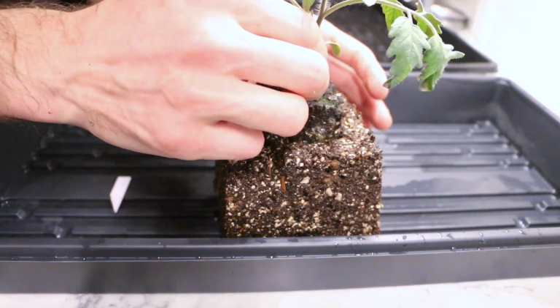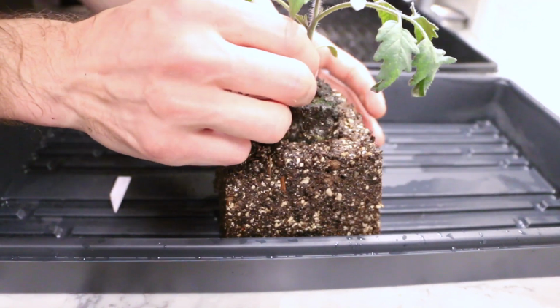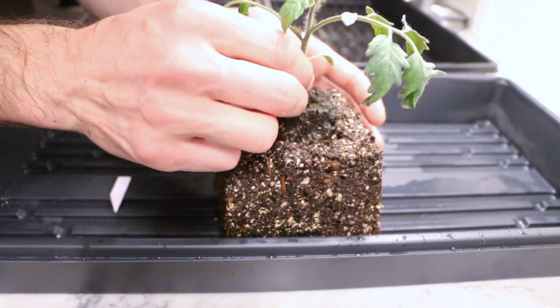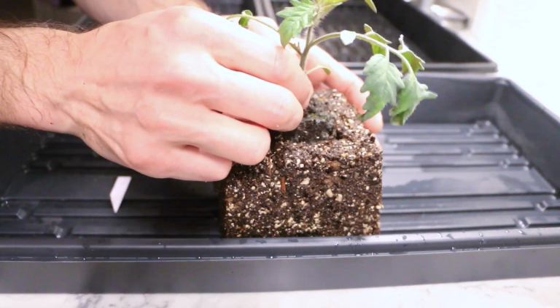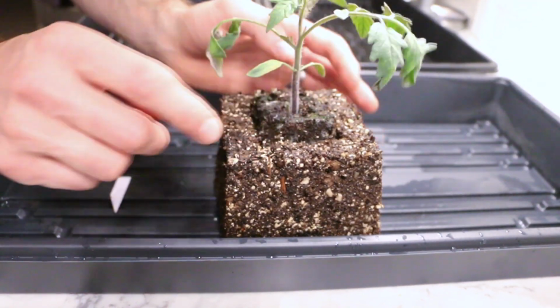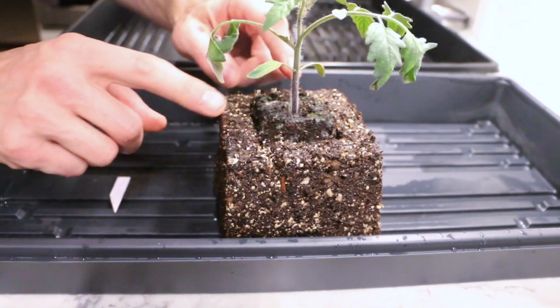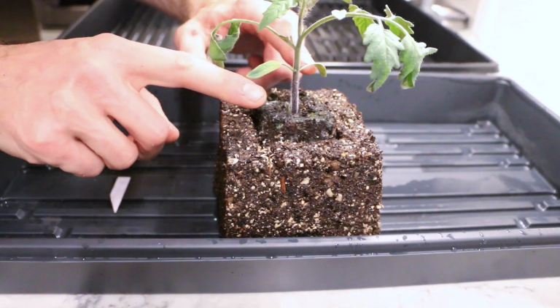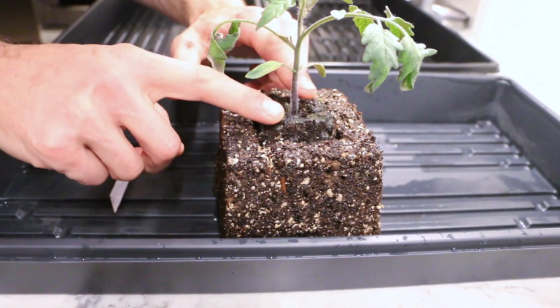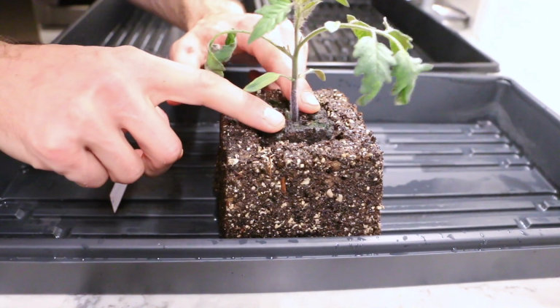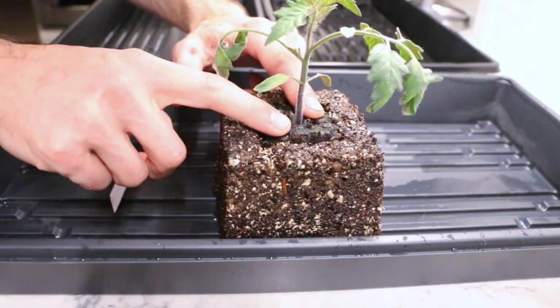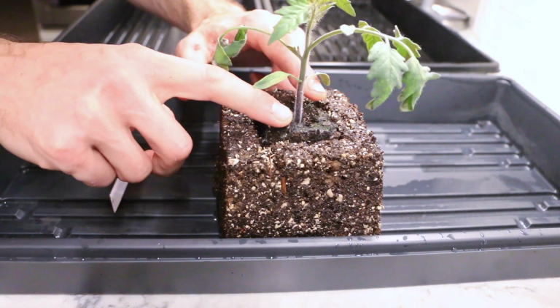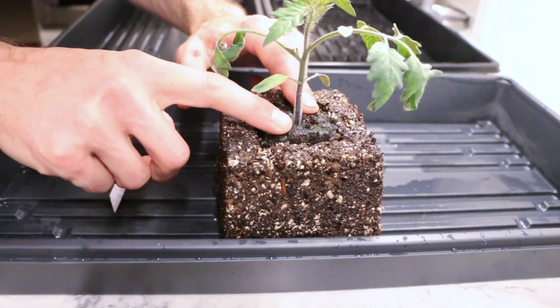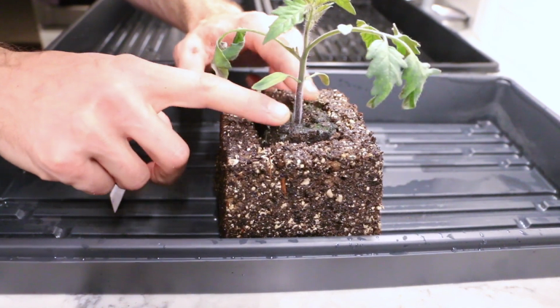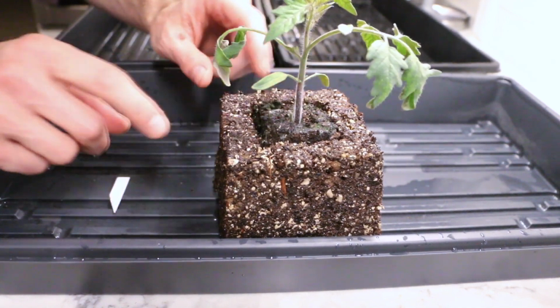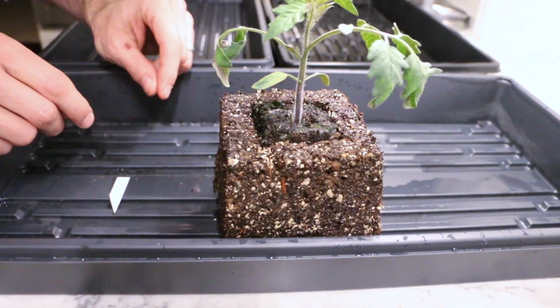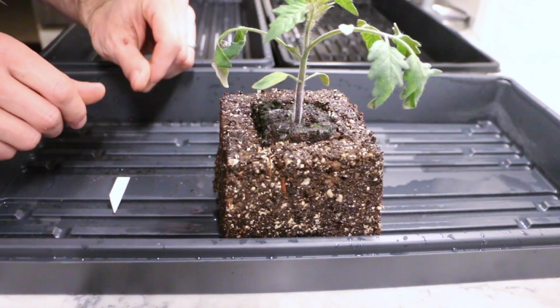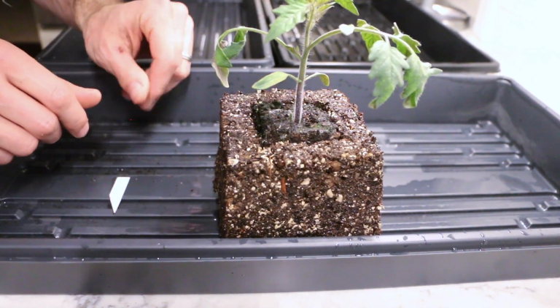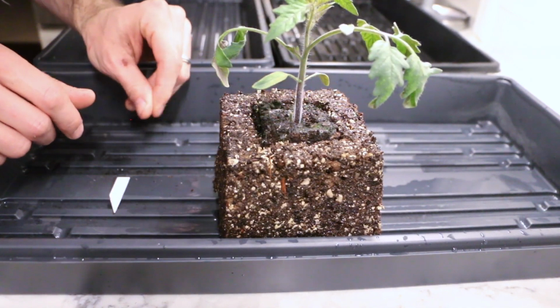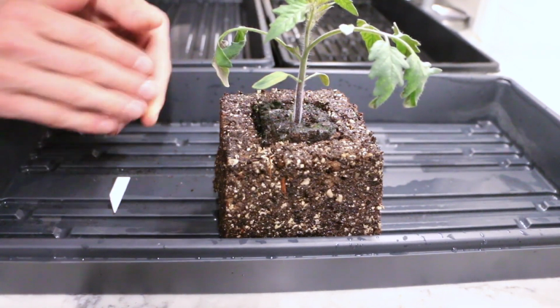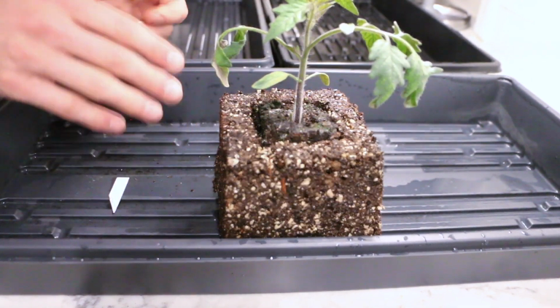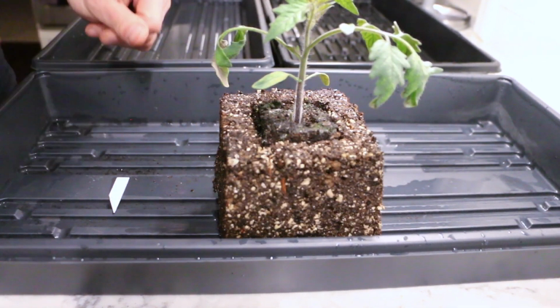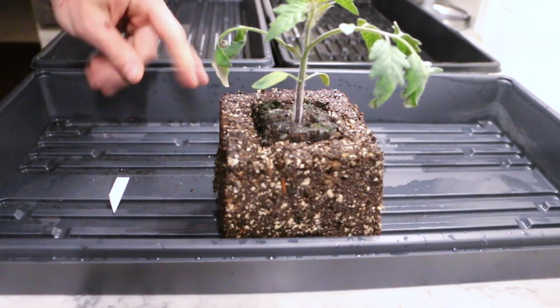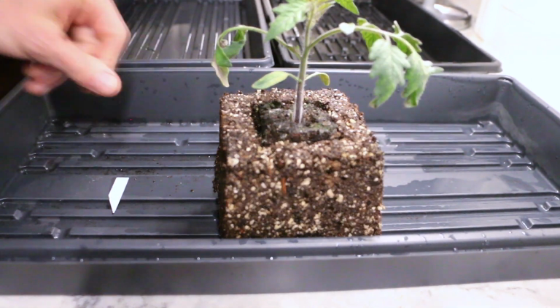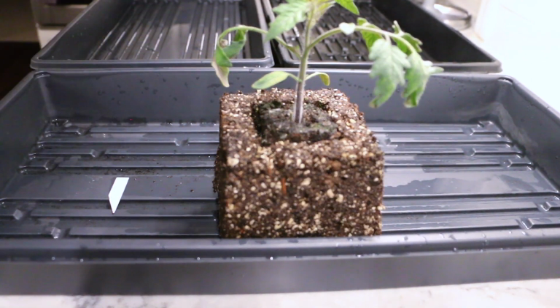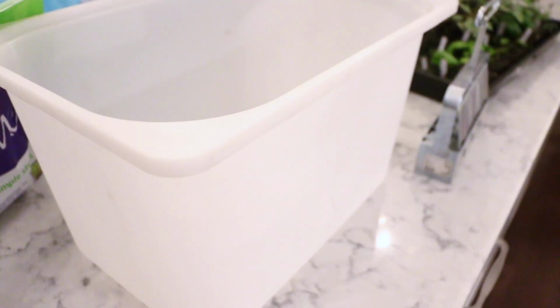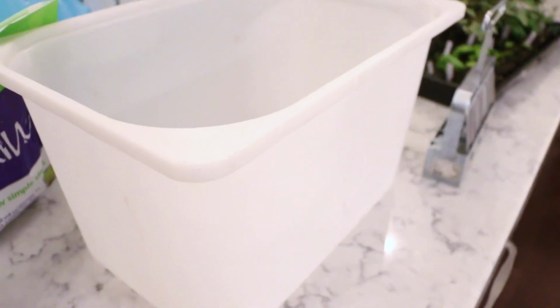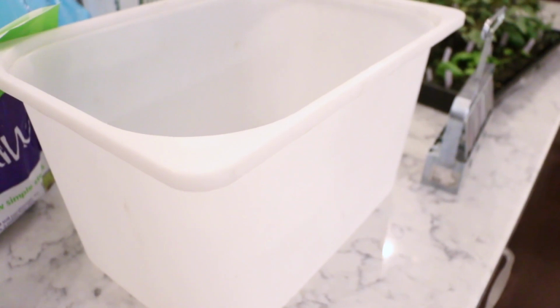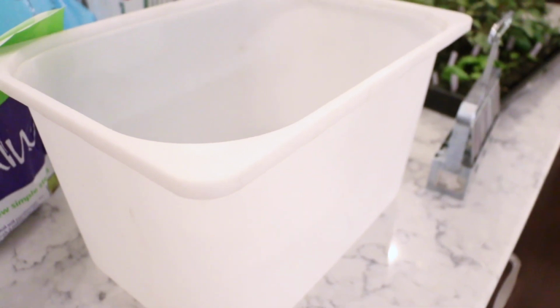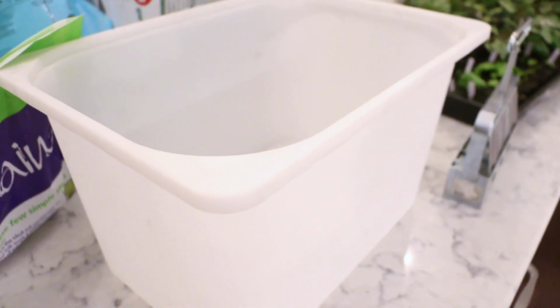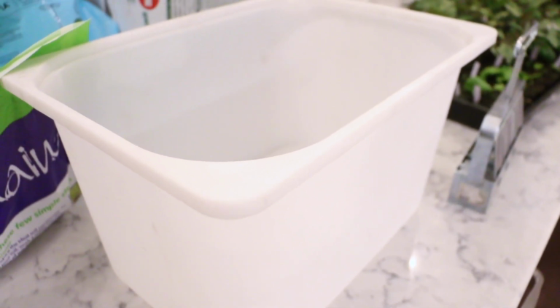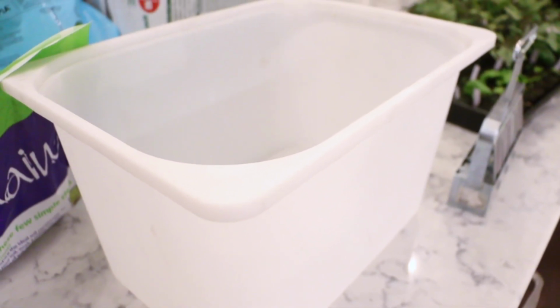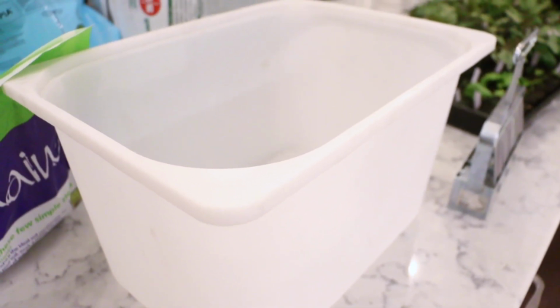The next thing you'll need is a bucket and some sturdy trays to hold the blocks. If you're doing this outside, it's probably the easiest thing to make your mix in a wheelbarrow. There are several different recipes you can use.